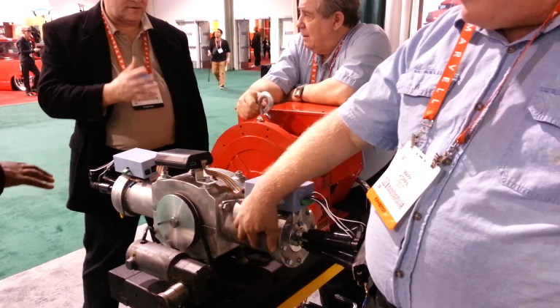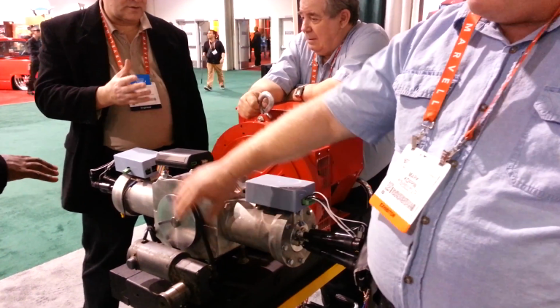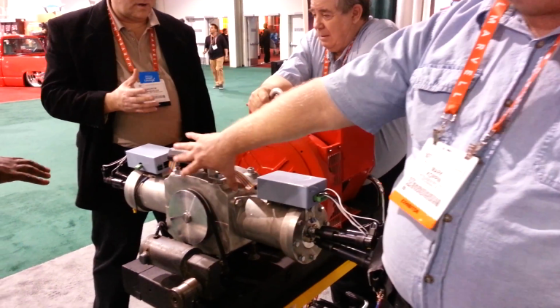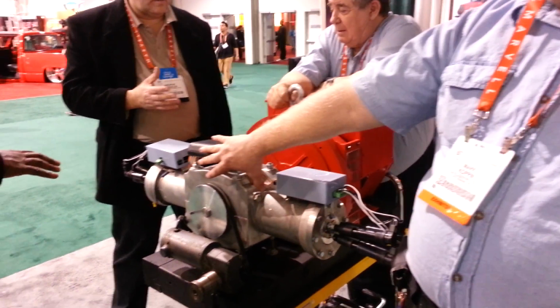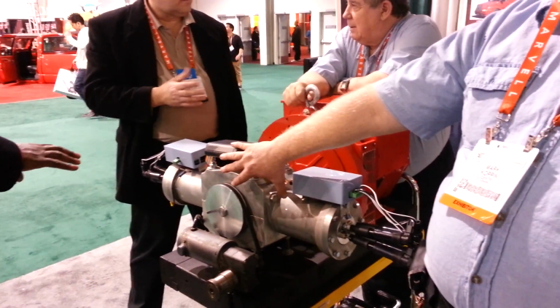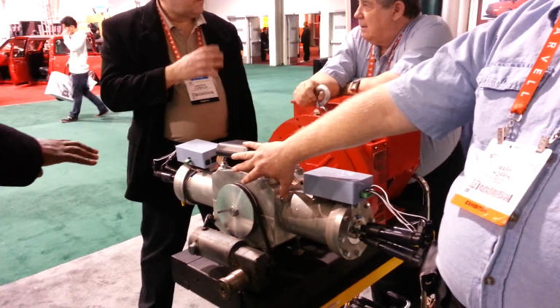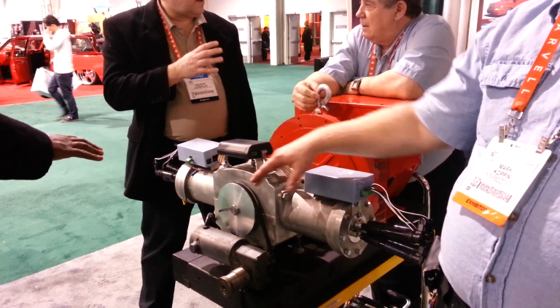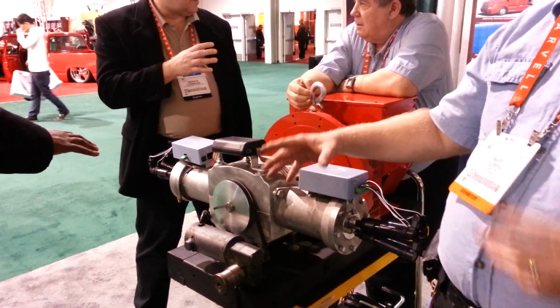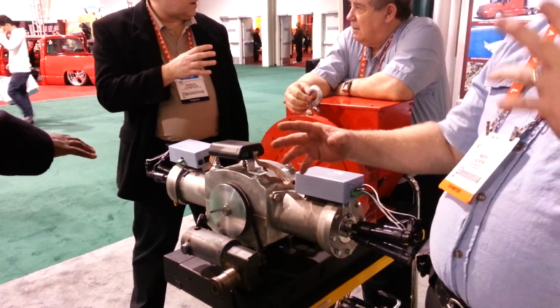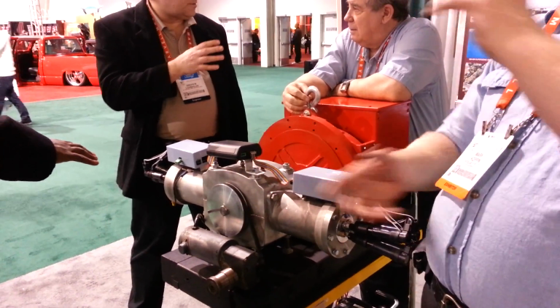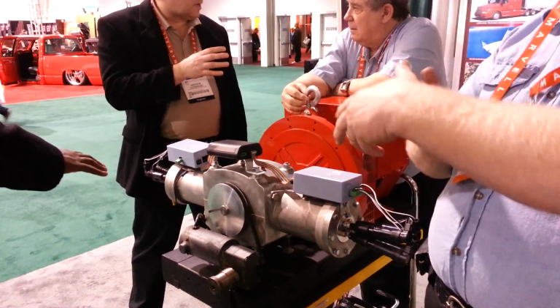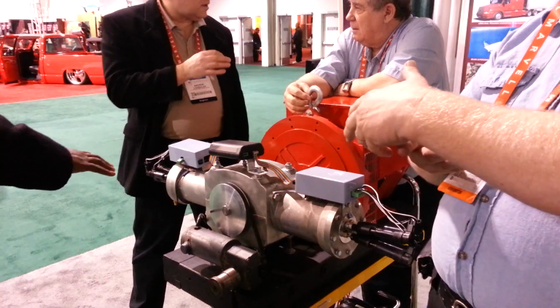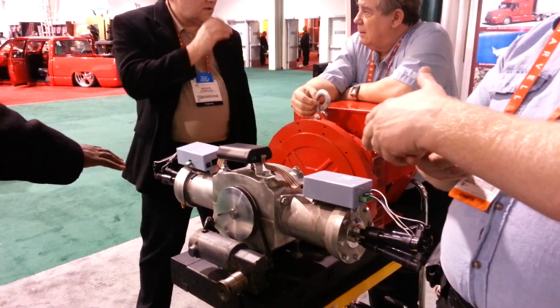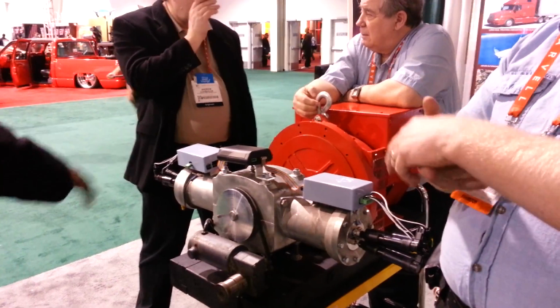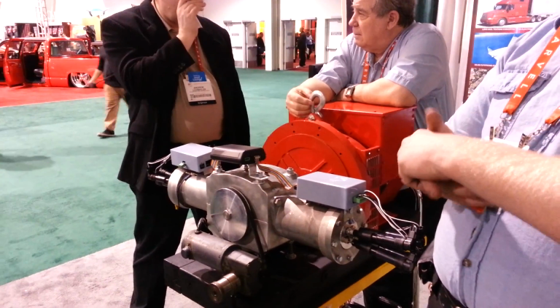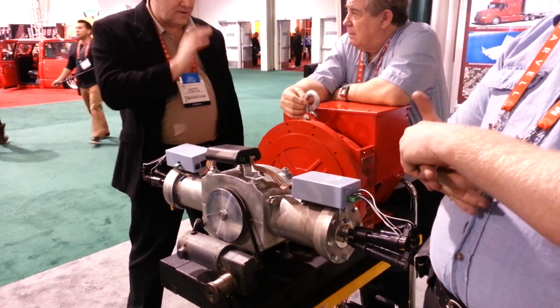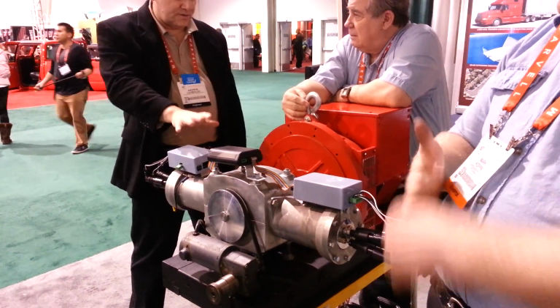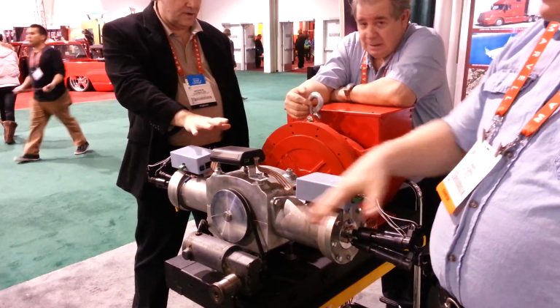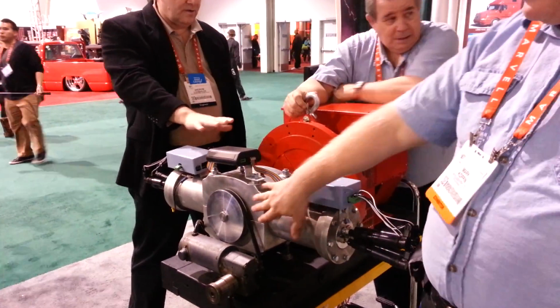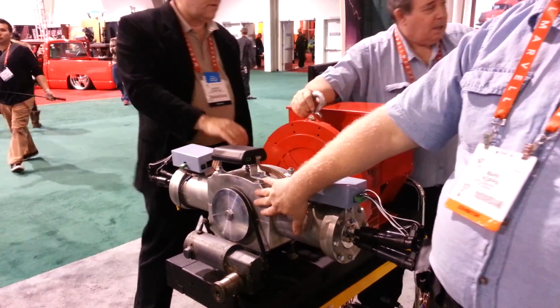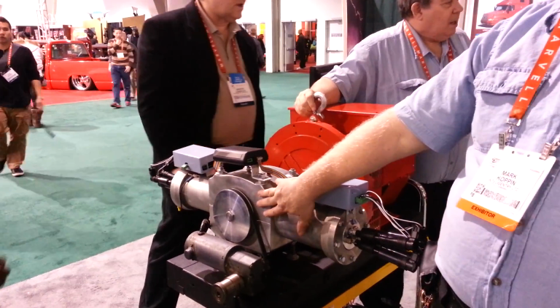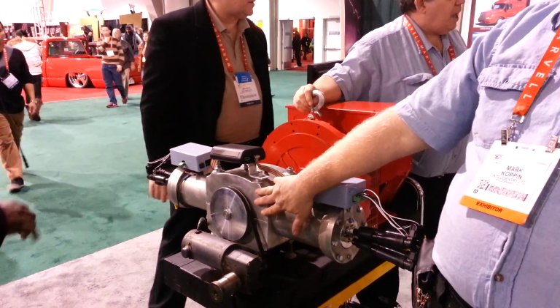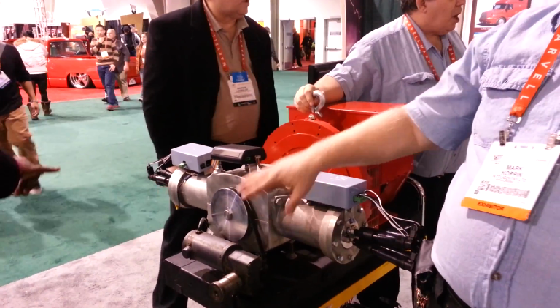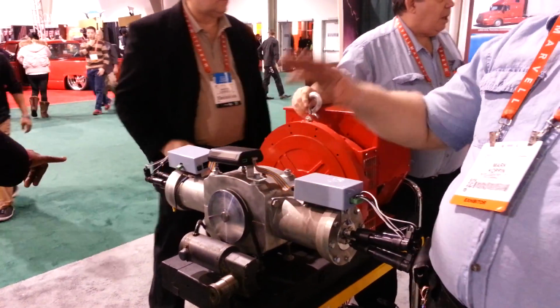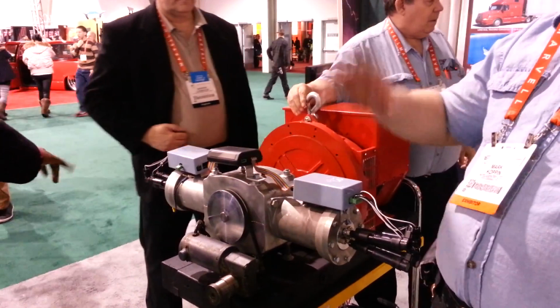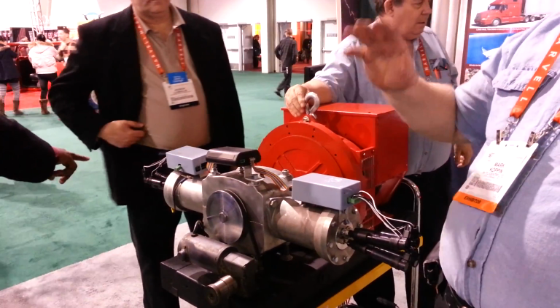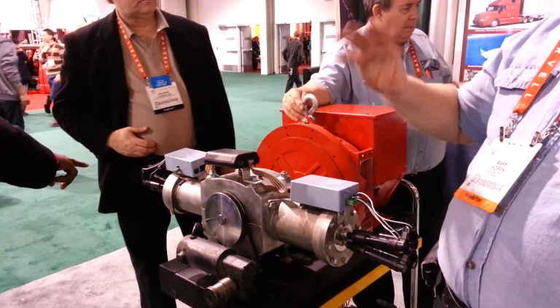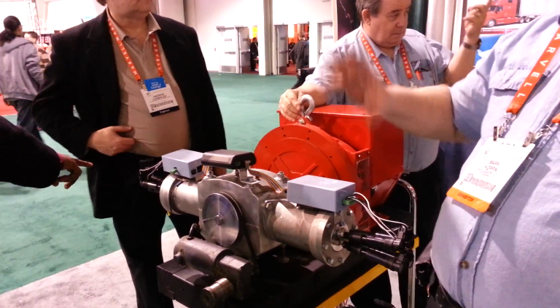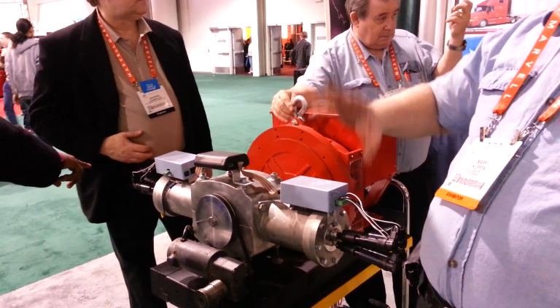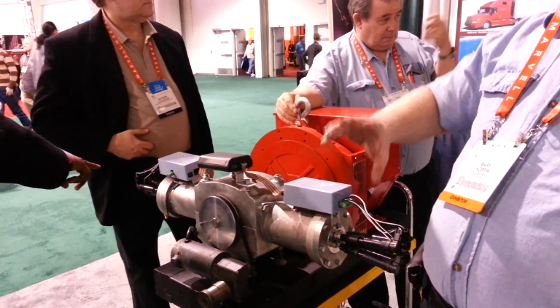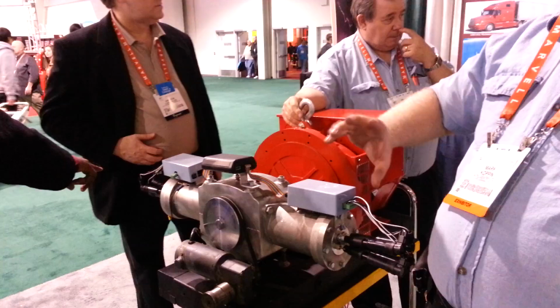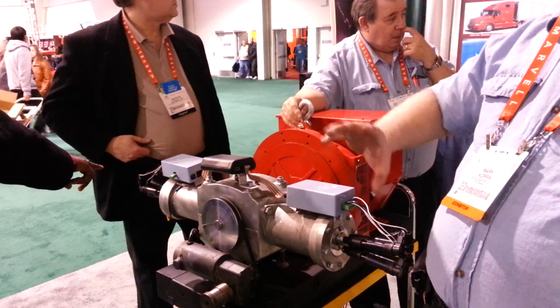With two cylinders it makes it really balanced in one way — really good. But it doesn't have a balance shaft so it's a little mechanically unbalanced.